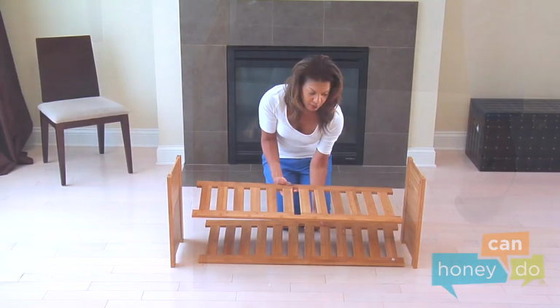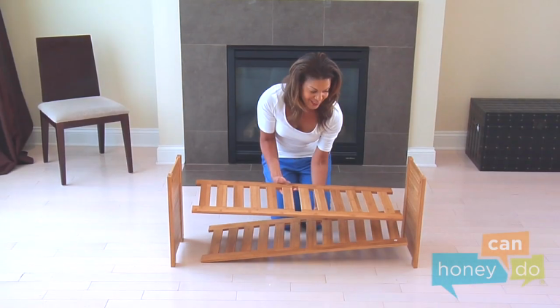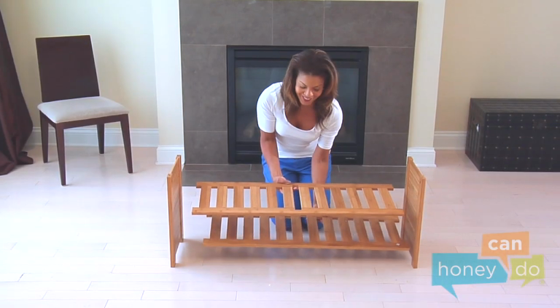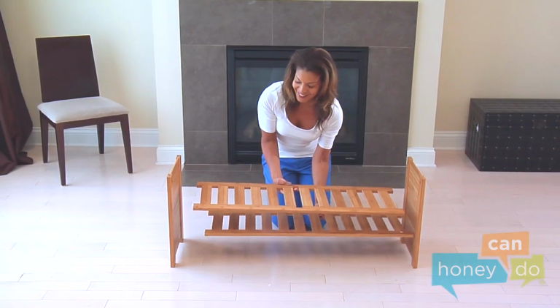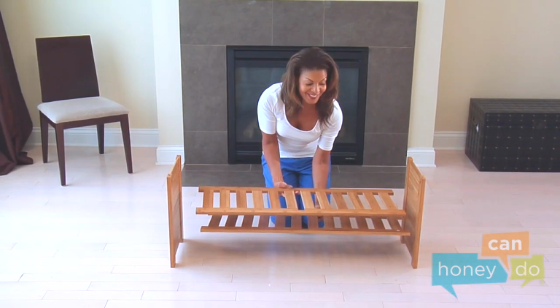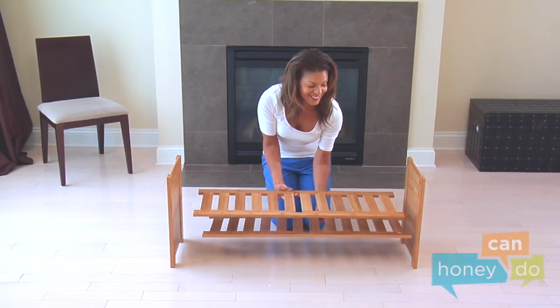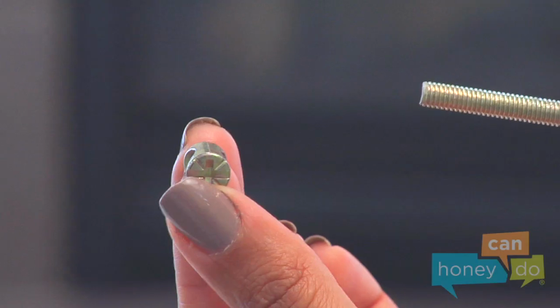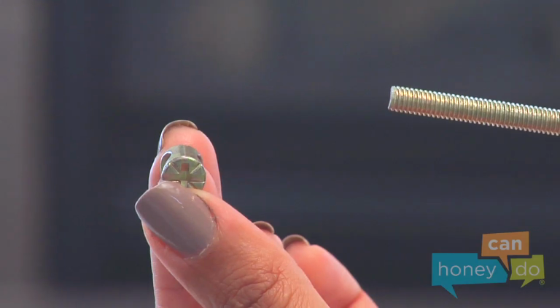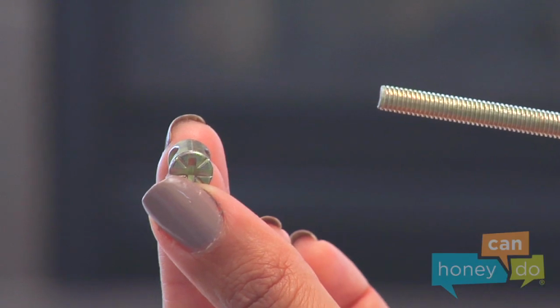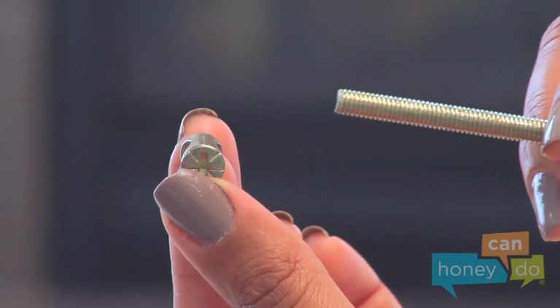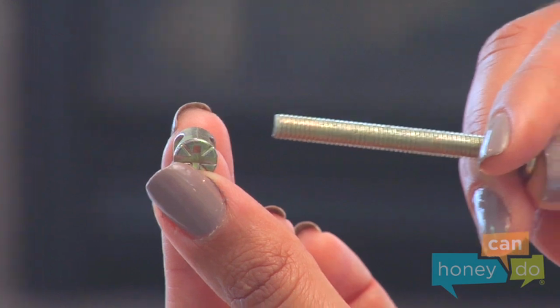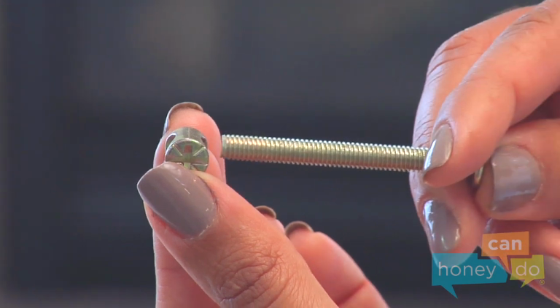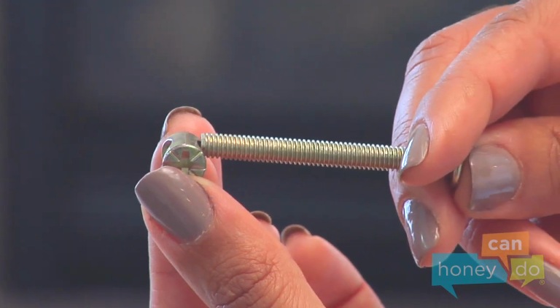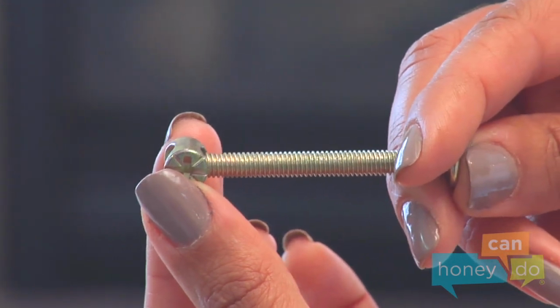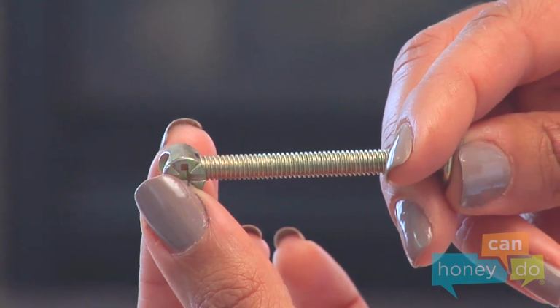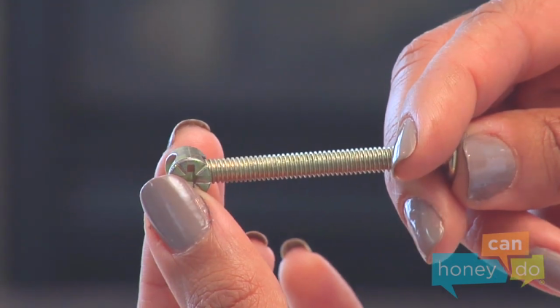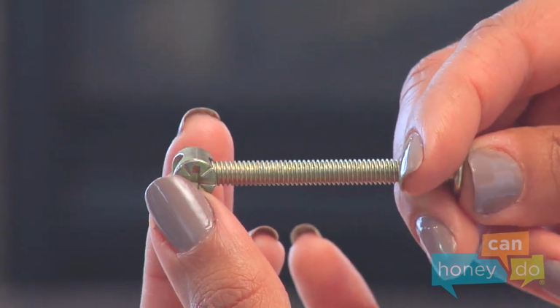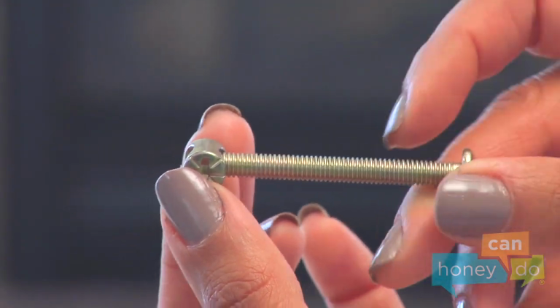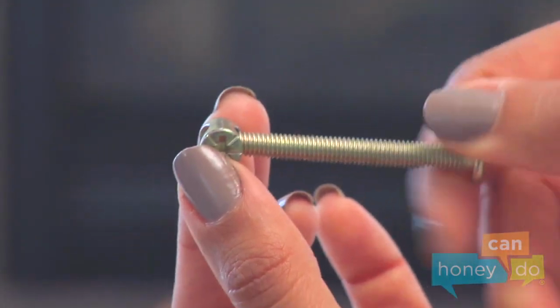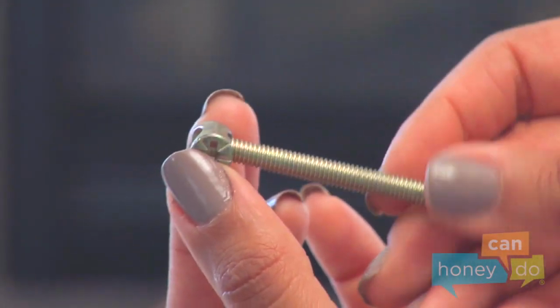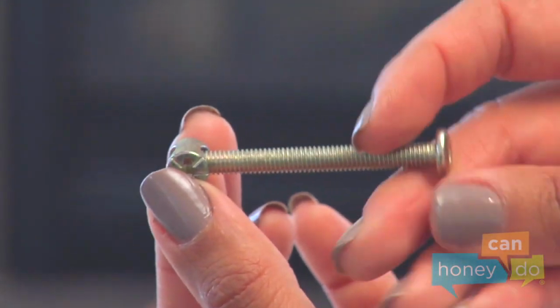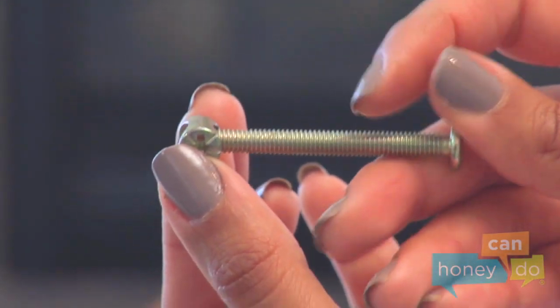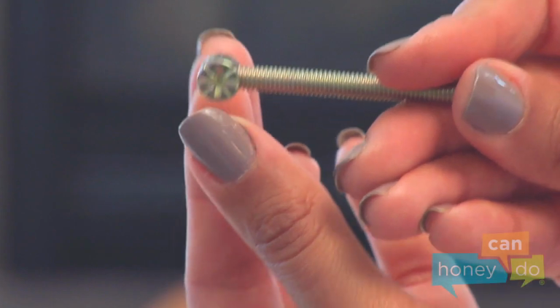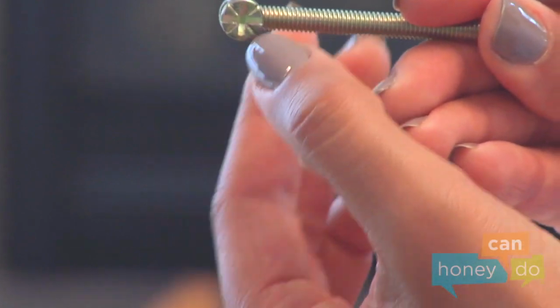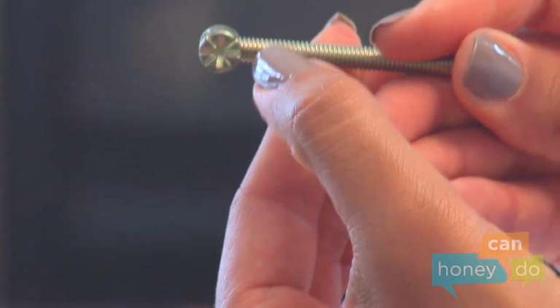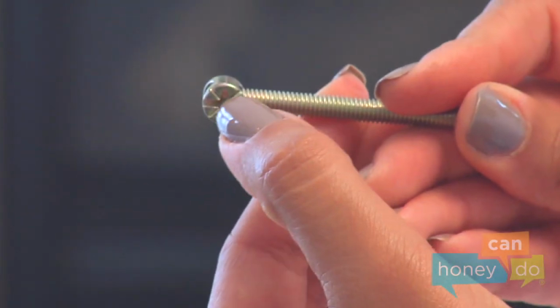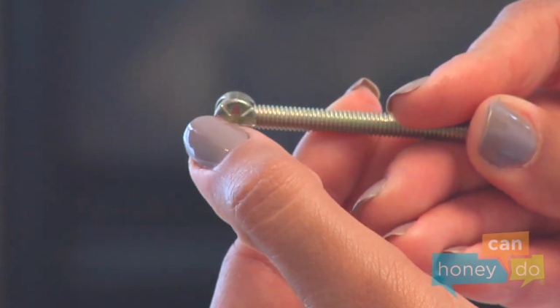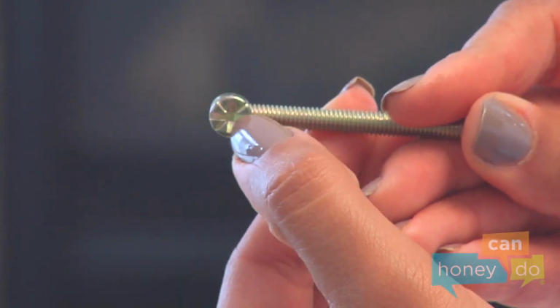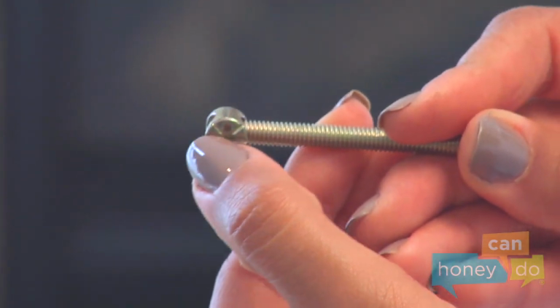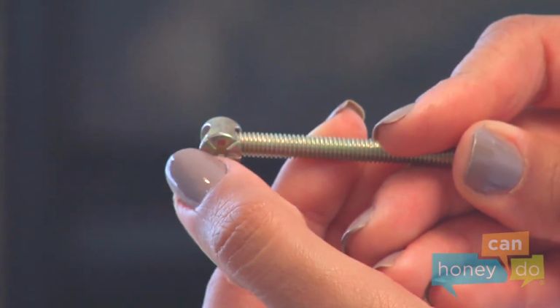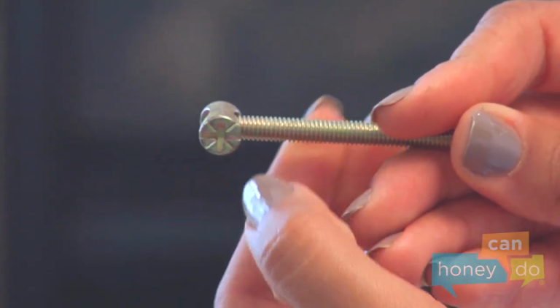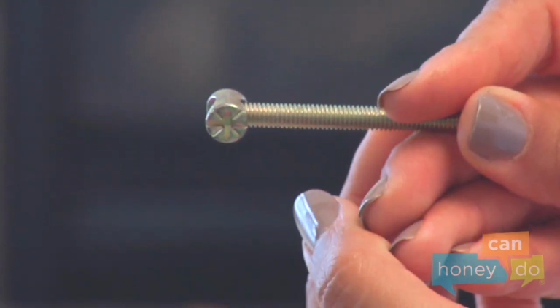The shelves will go here and here, attaching with an ingenious device called a dowel nut and bolt. Notice the bolt screws into the dowel nut and lines up with the groove in the bolt that goes all the way across.